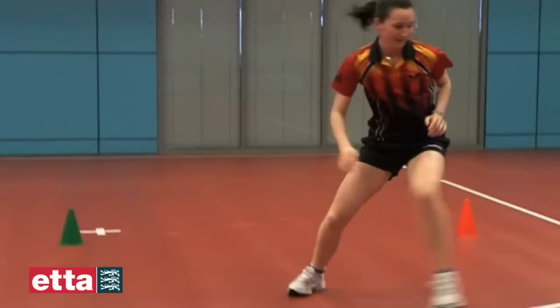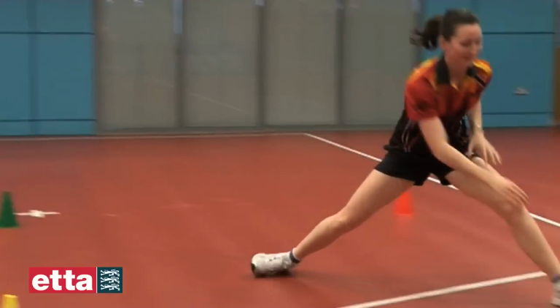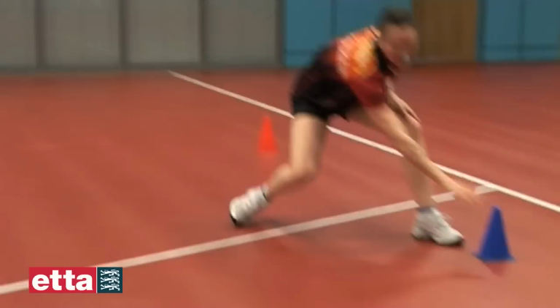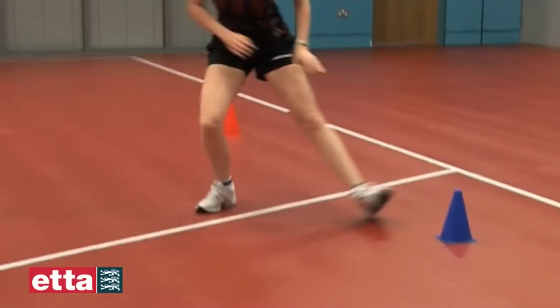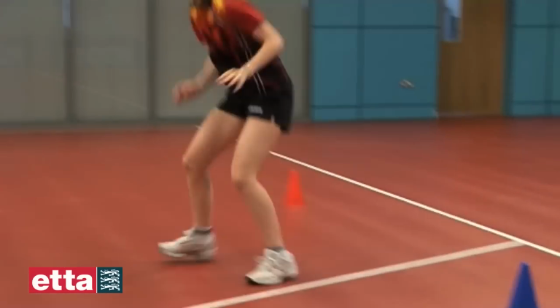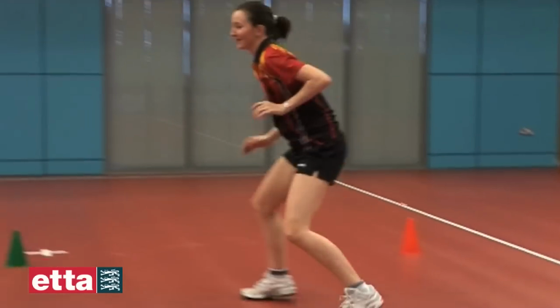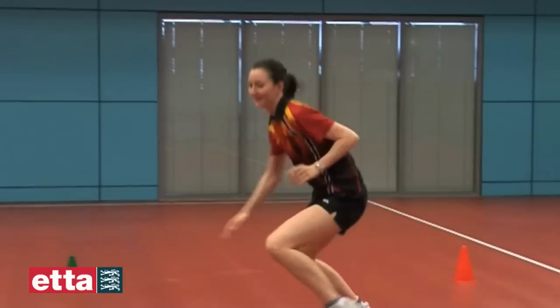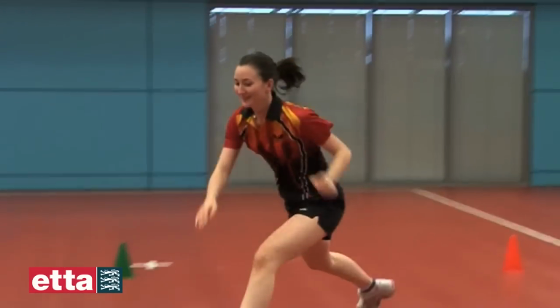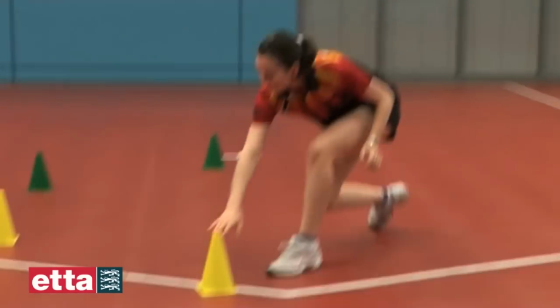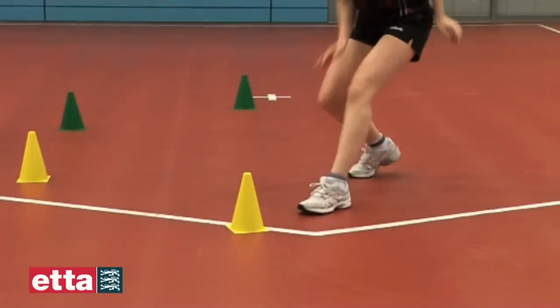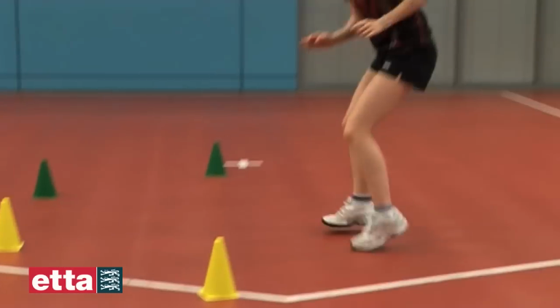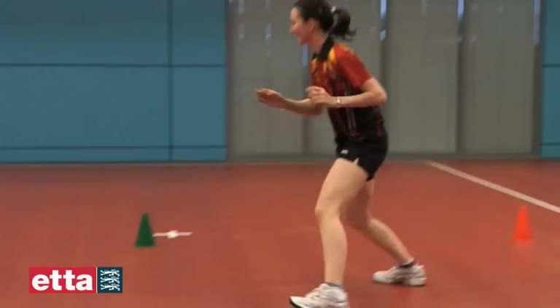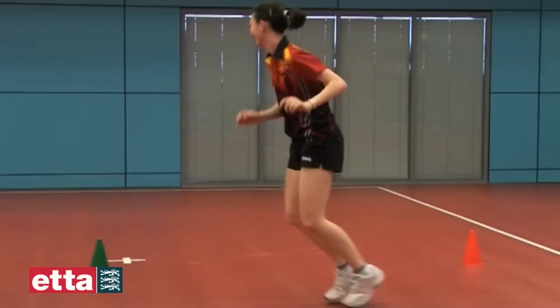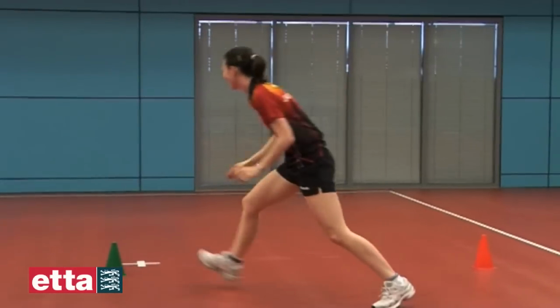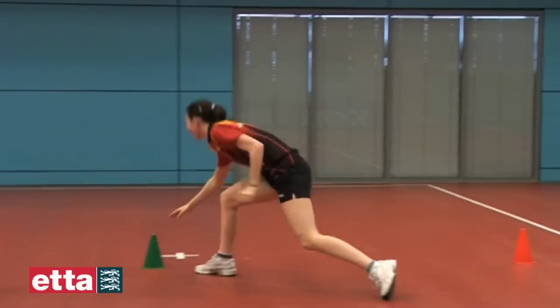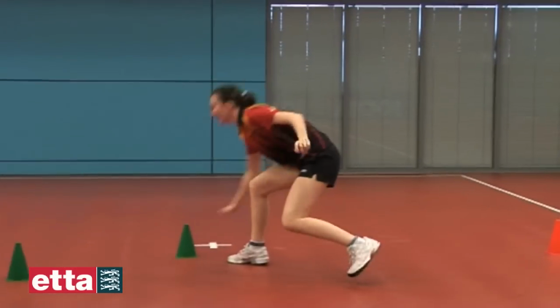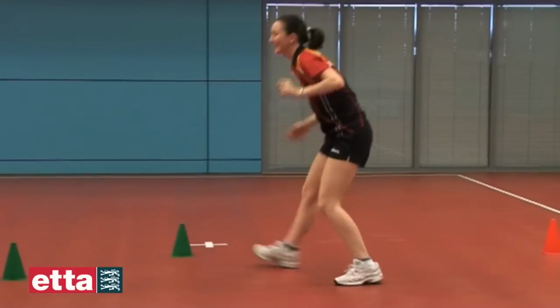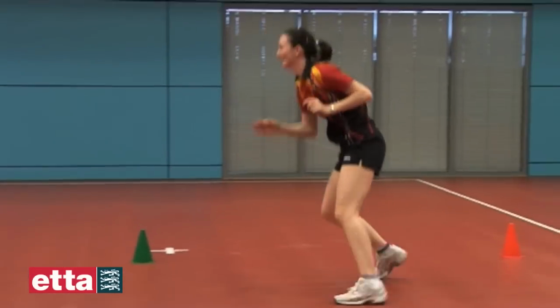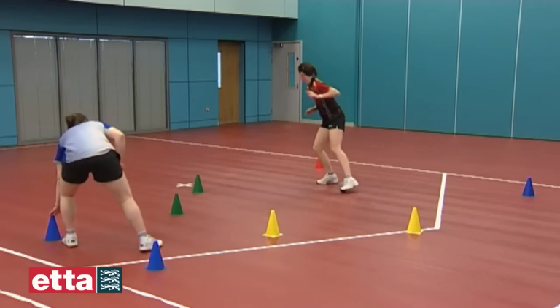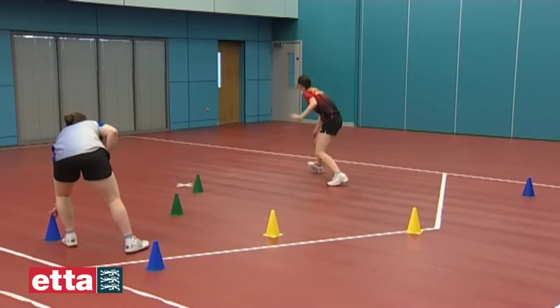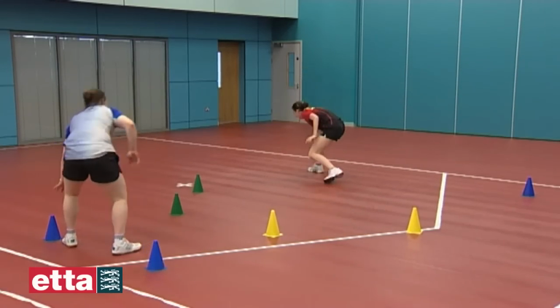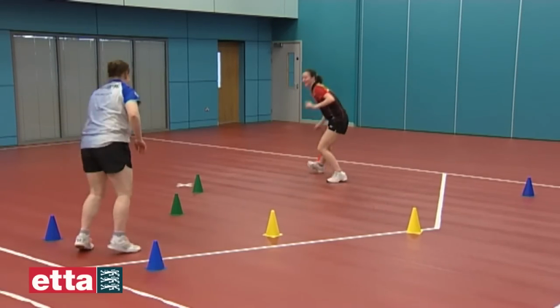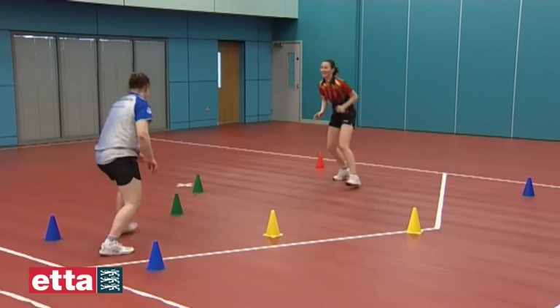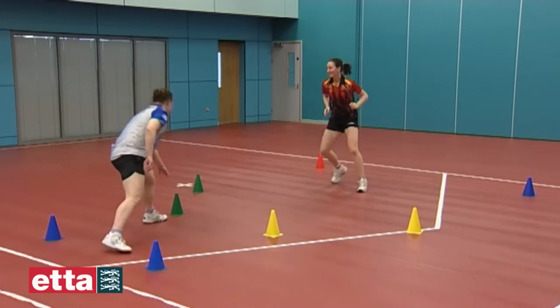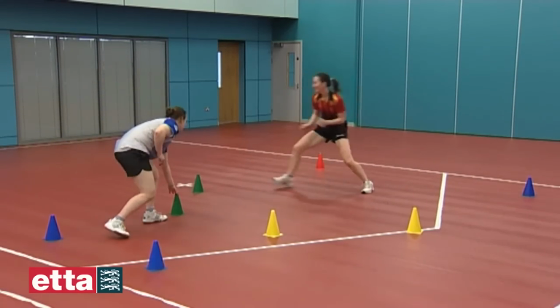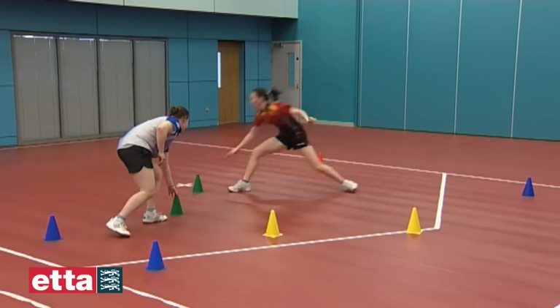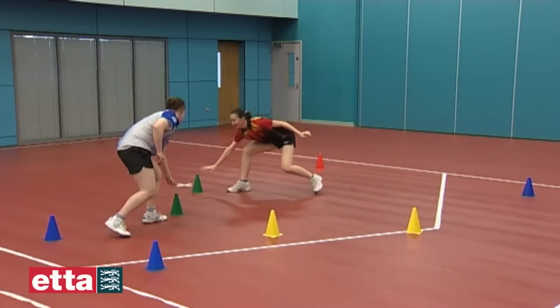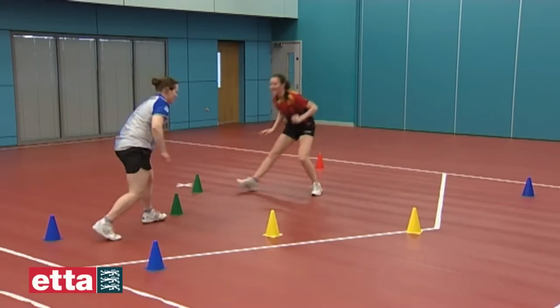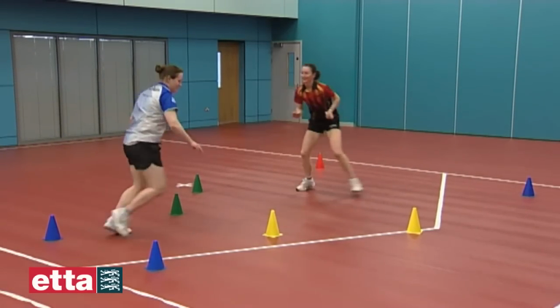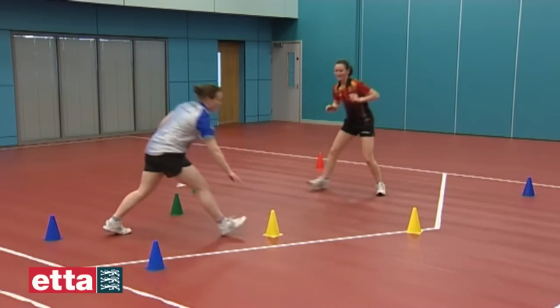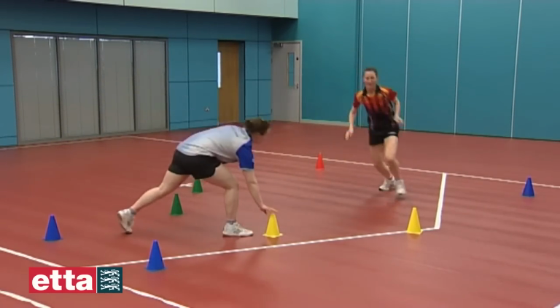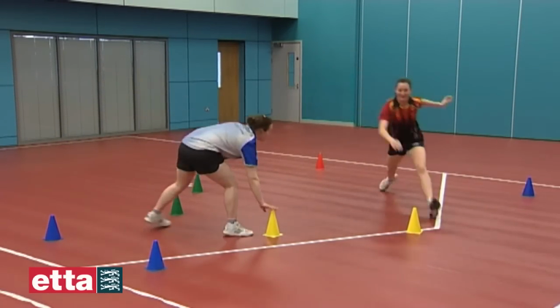The player in the larger square should use appropriate side-stepping technique and always recover to the central T area before moving to the next cone.